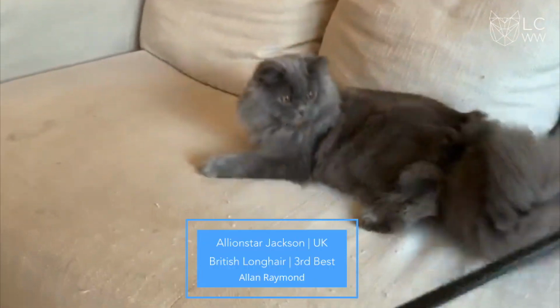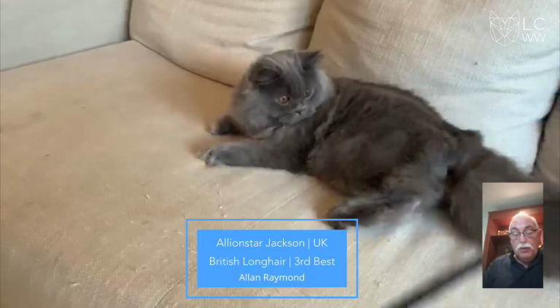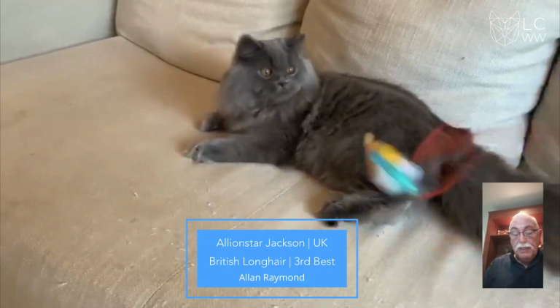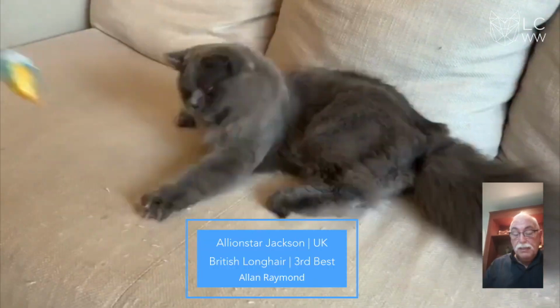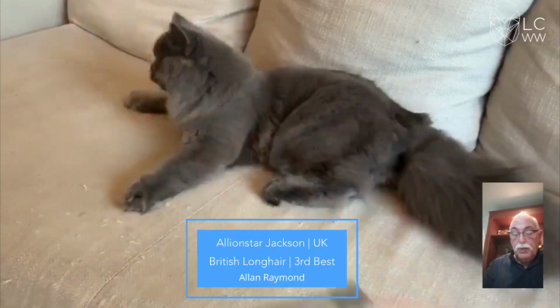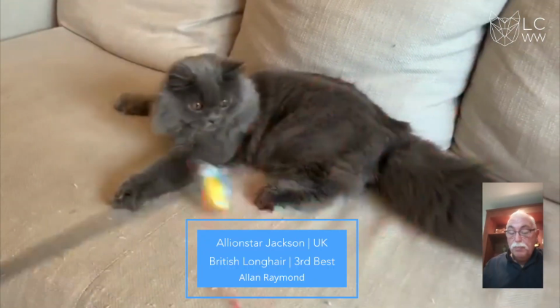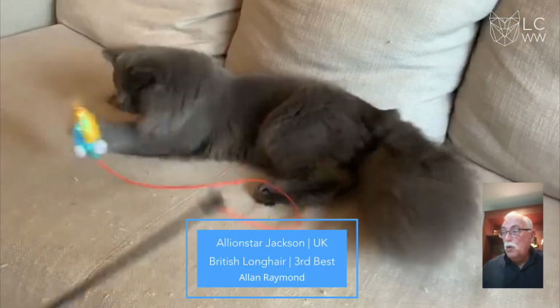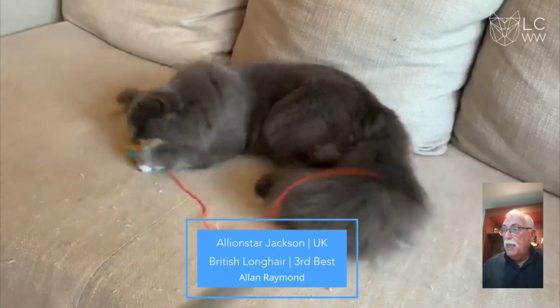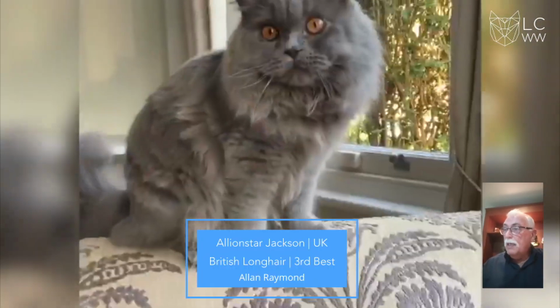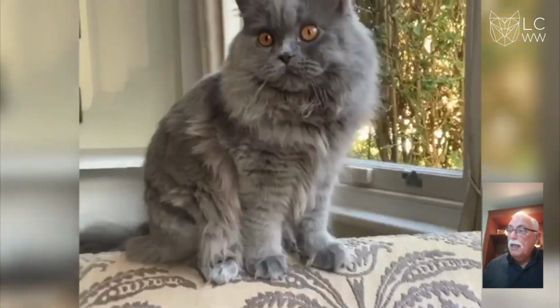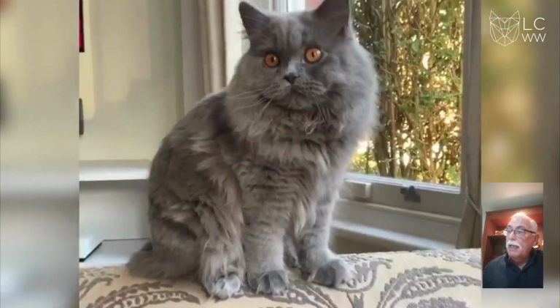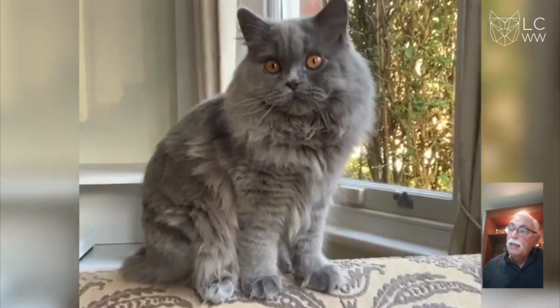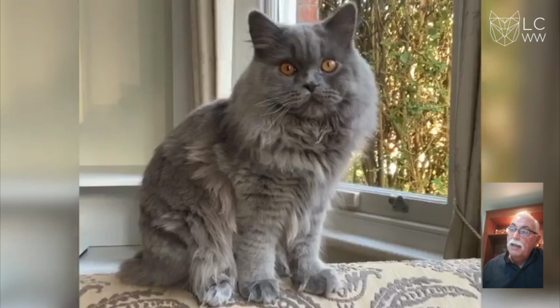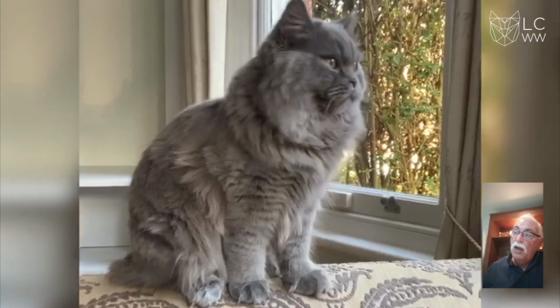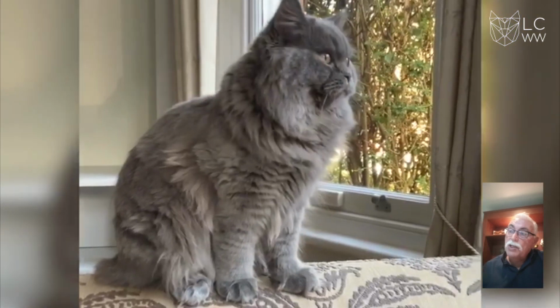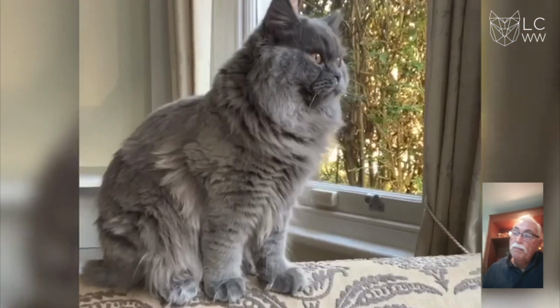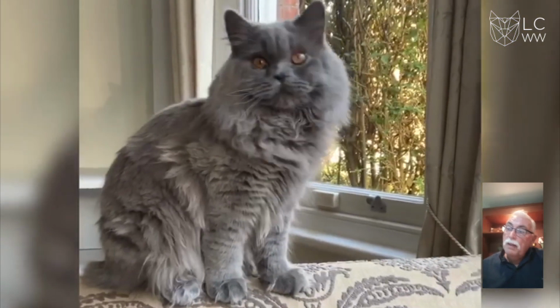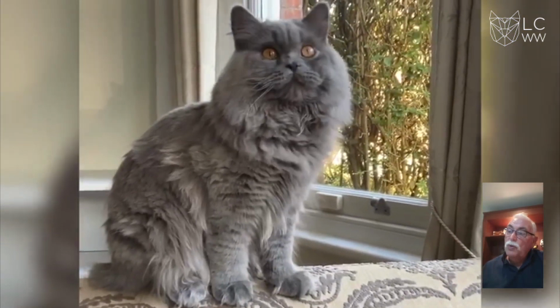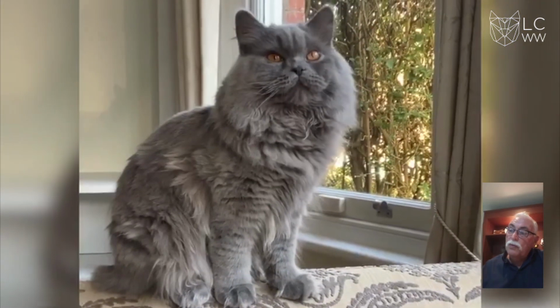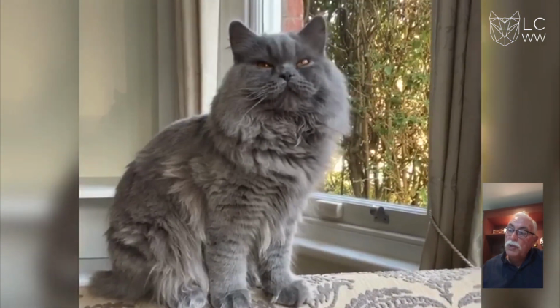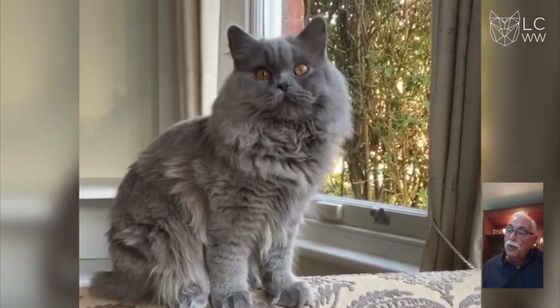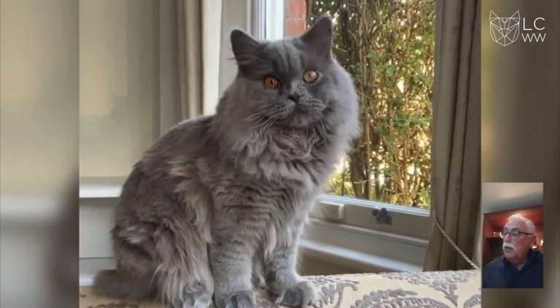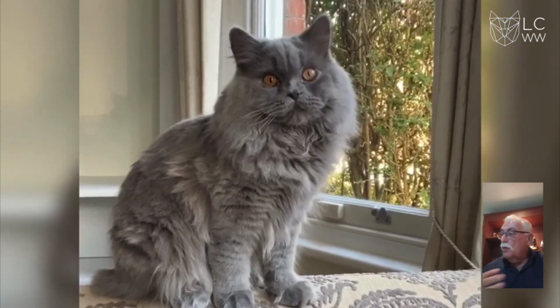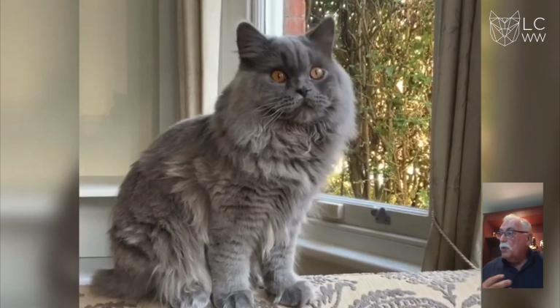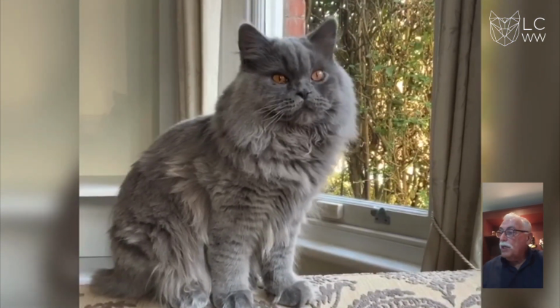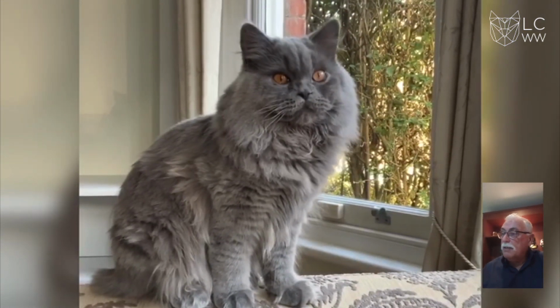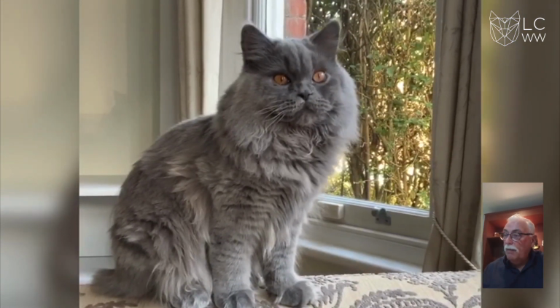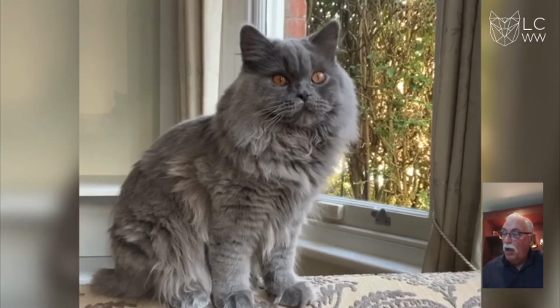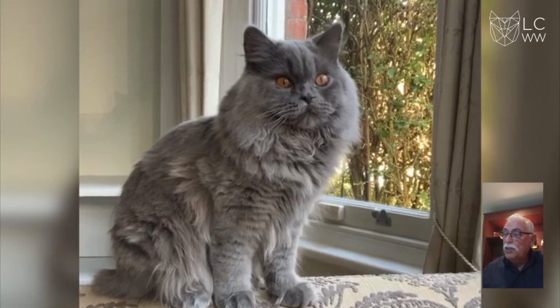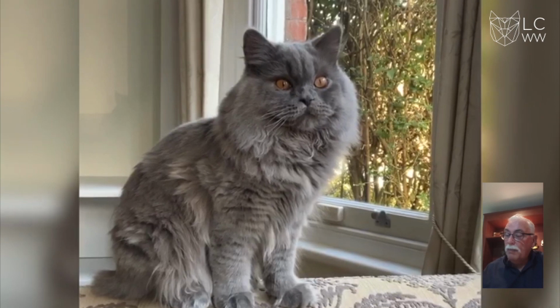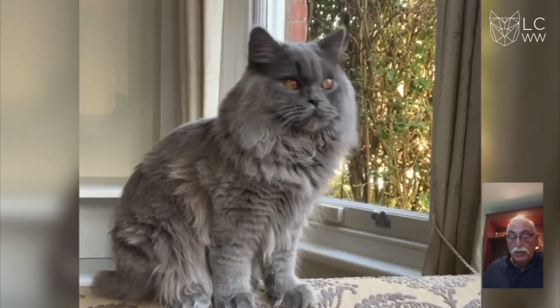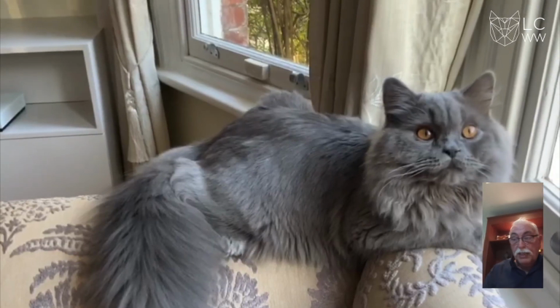3rd best is a British blue Longhair, lovely eye shape, beautiful silky coat, good broad chest, lovely eye shape. Congratulations.